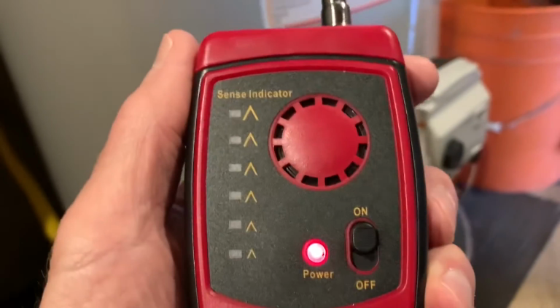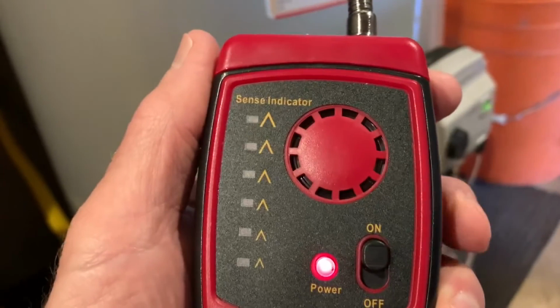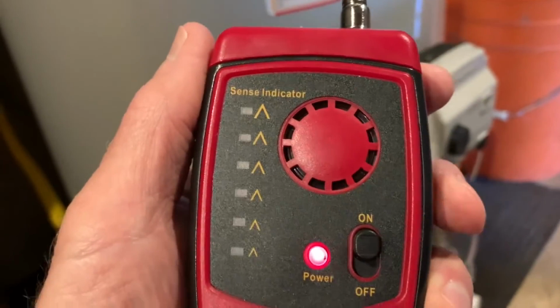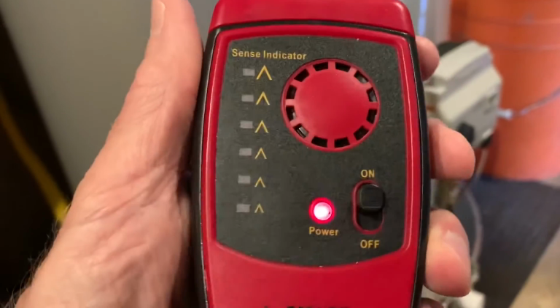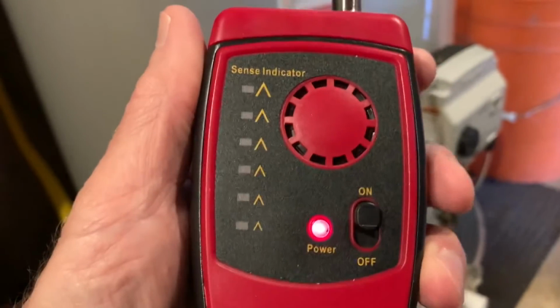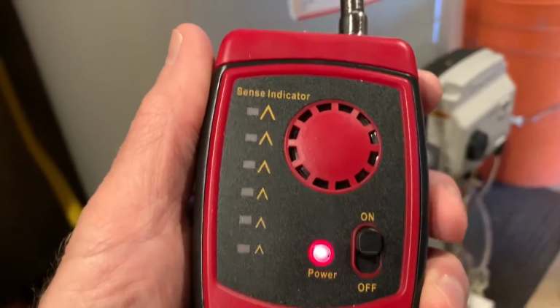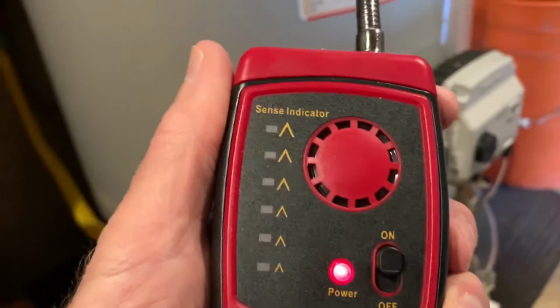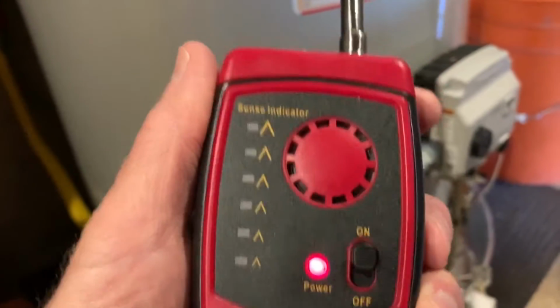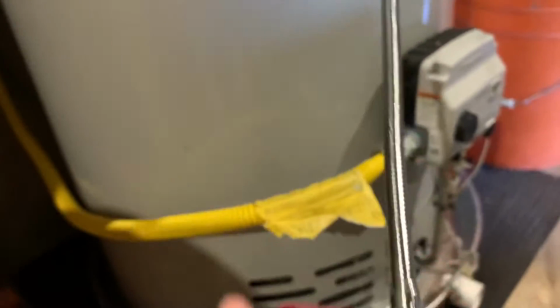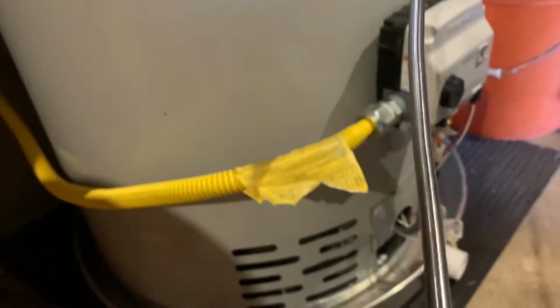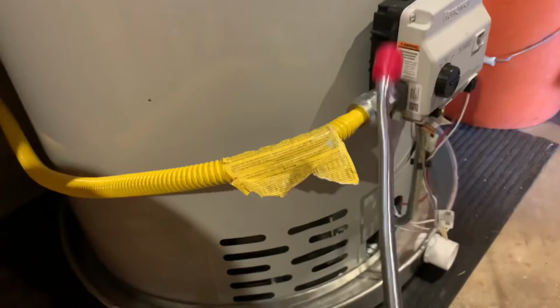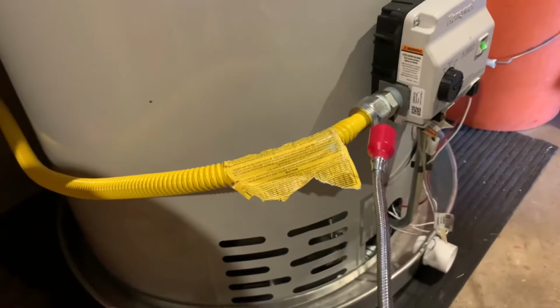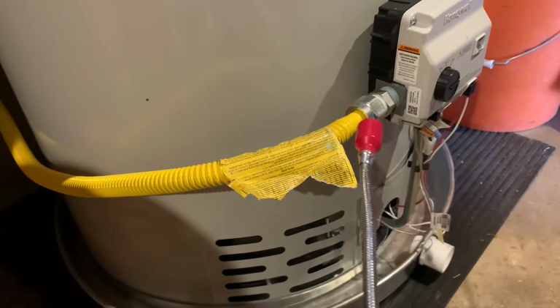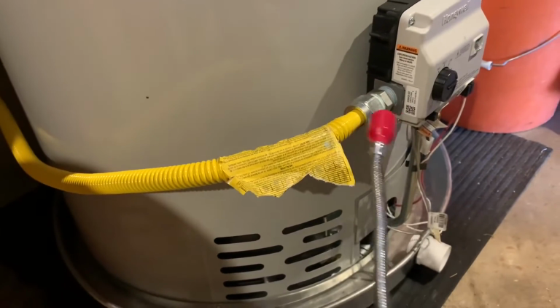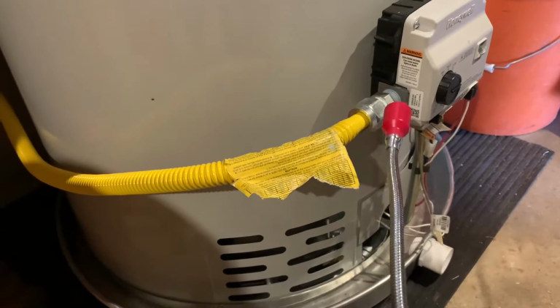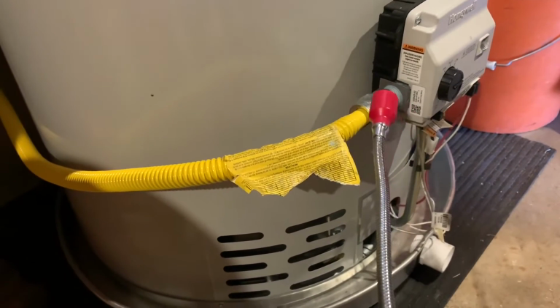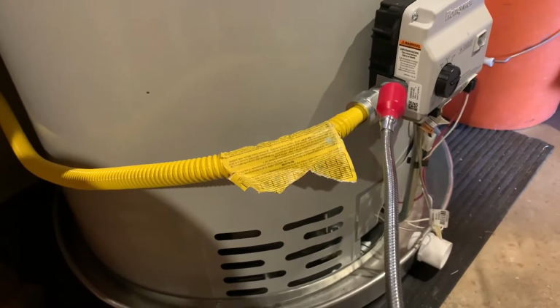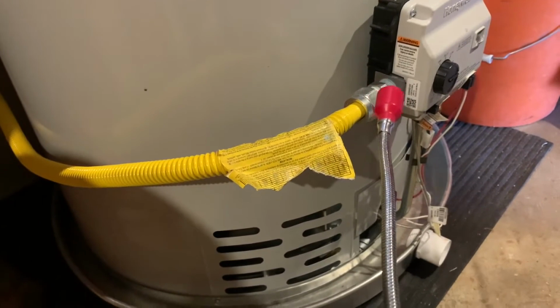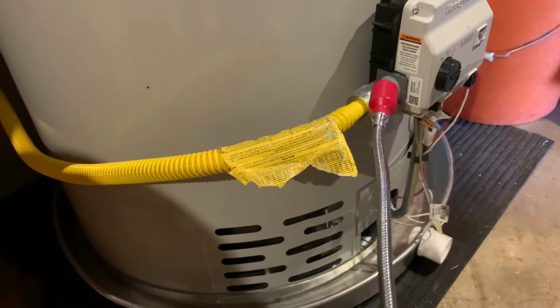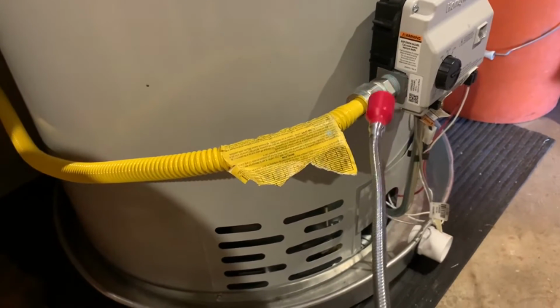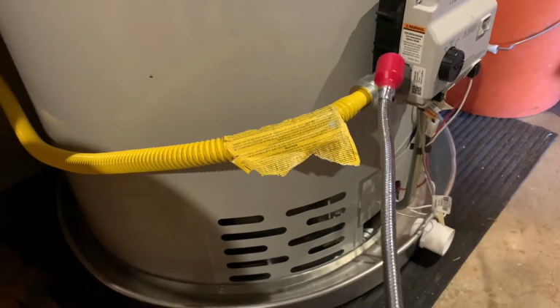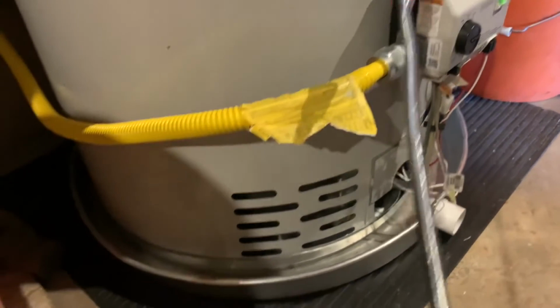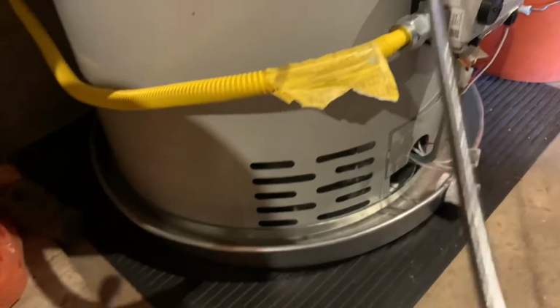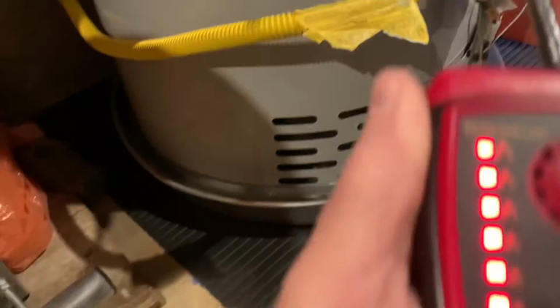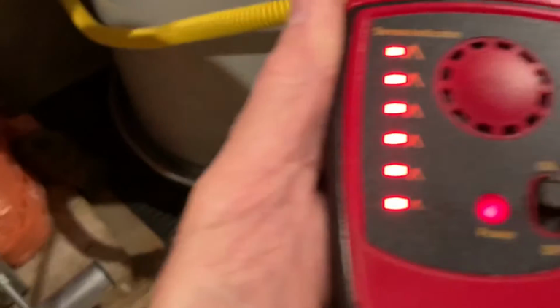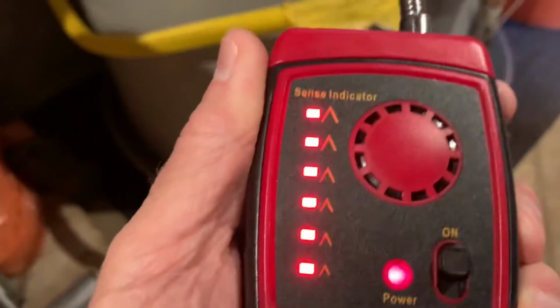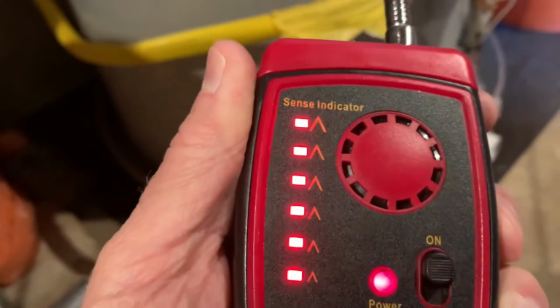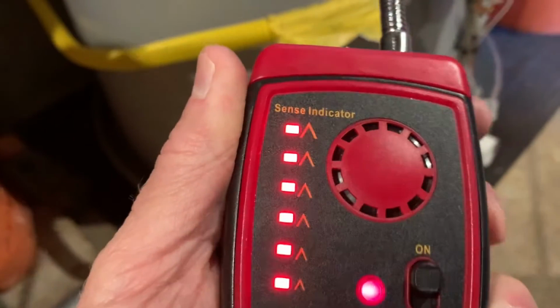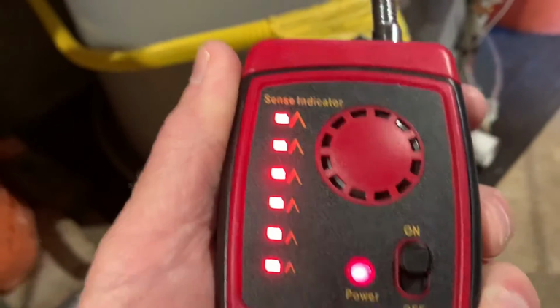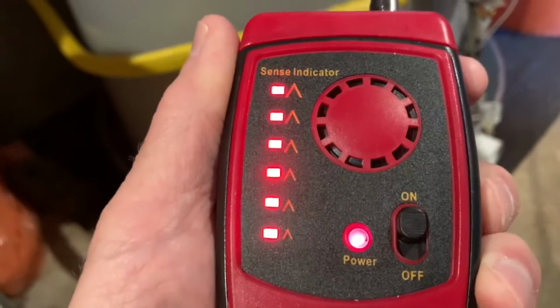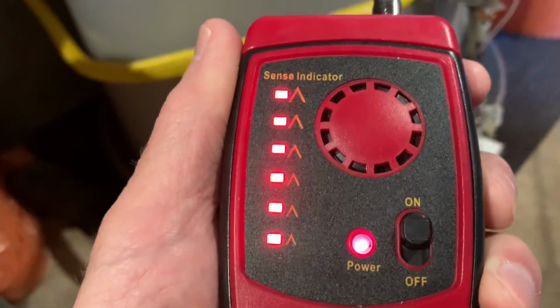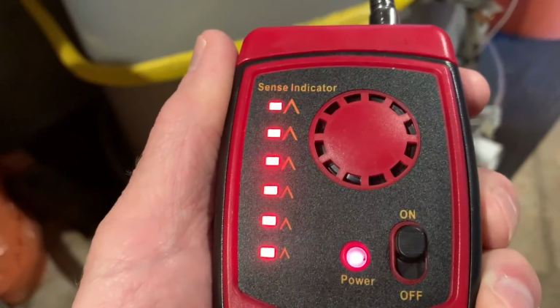But just for demonstration purposes, if we had a gas leak in this hot water tank, we would start hearing a noise like this, and the little bars would light up.